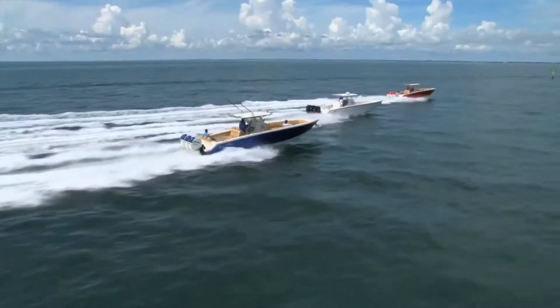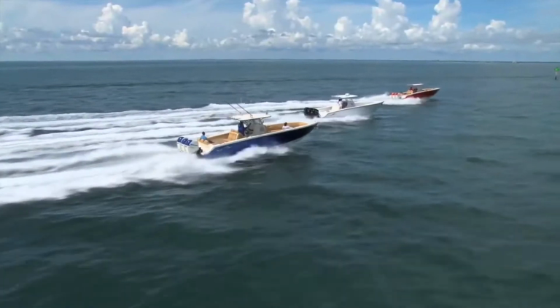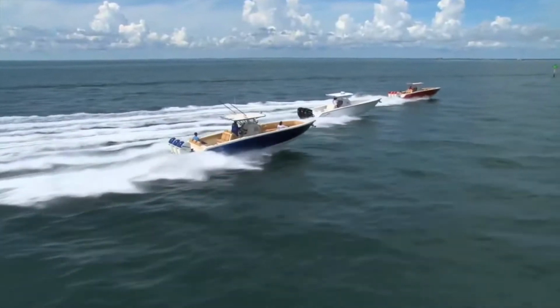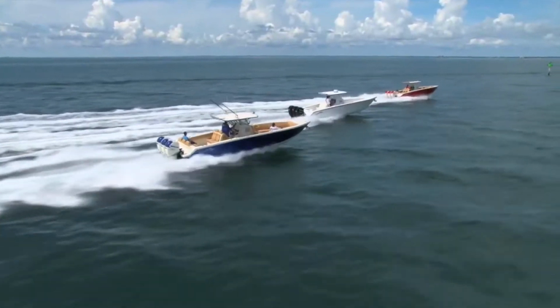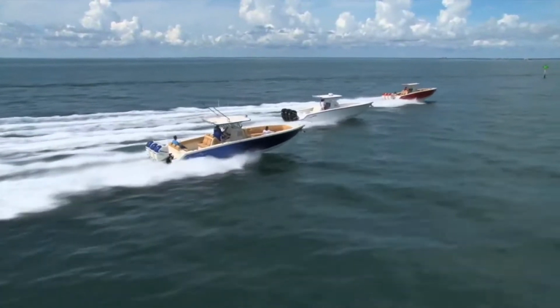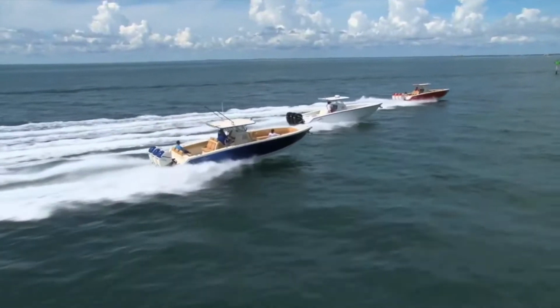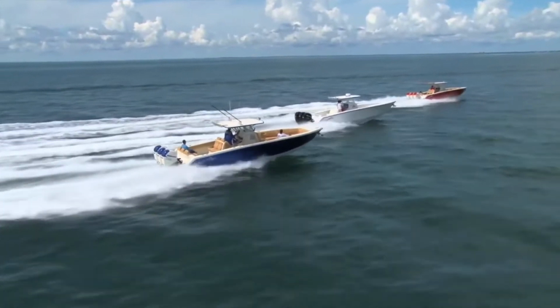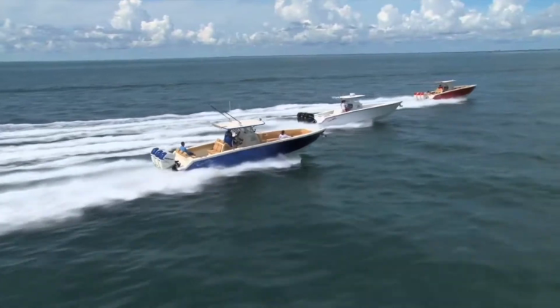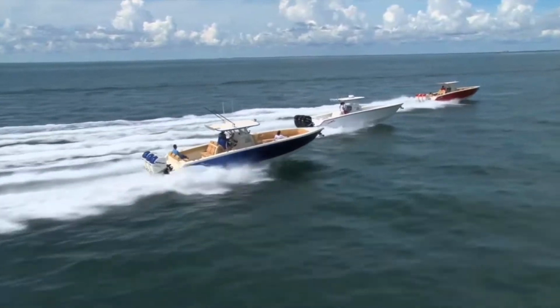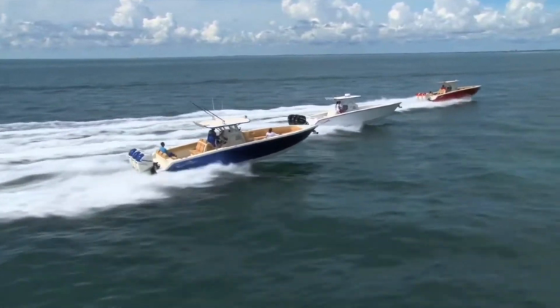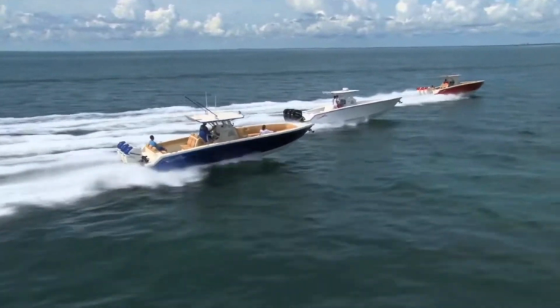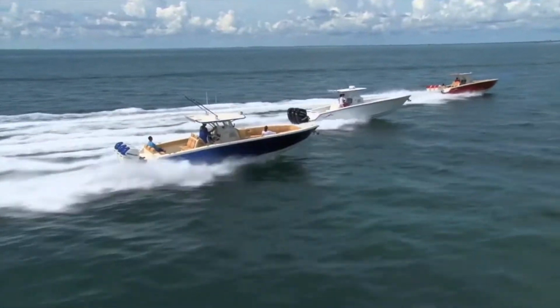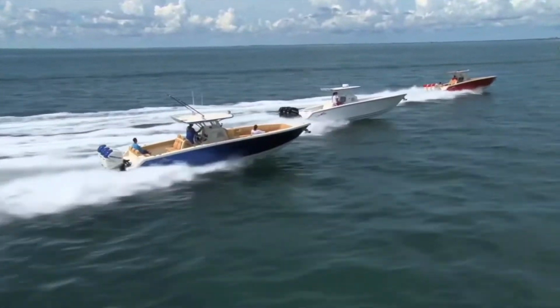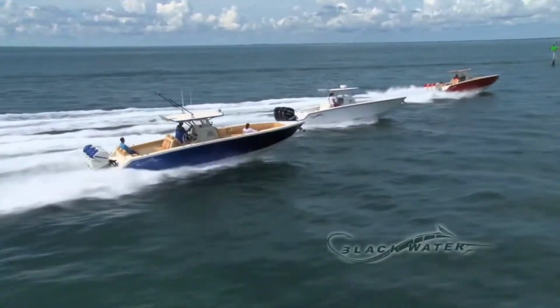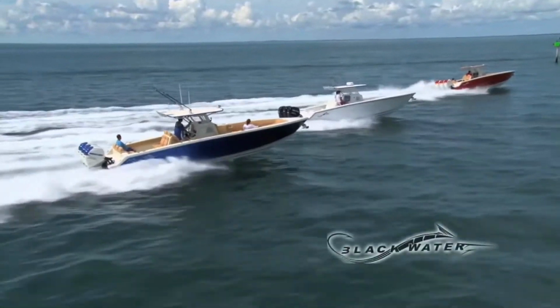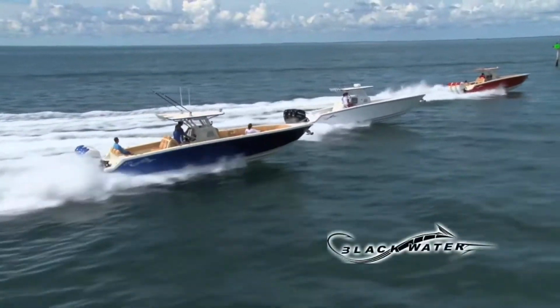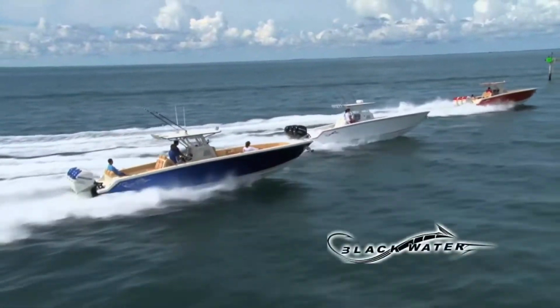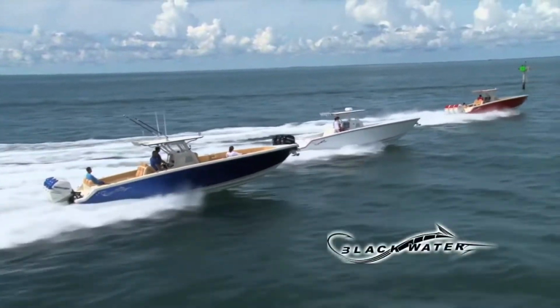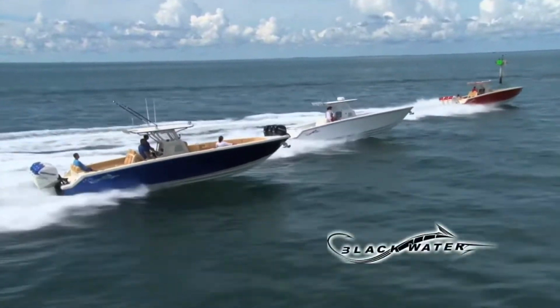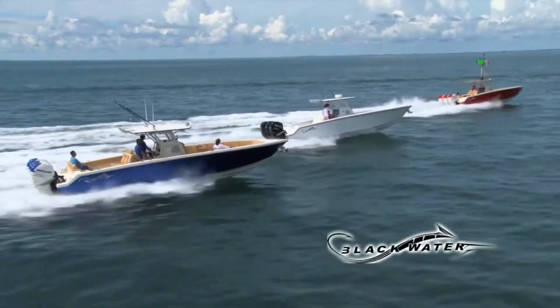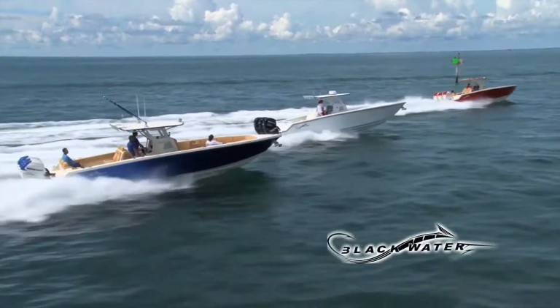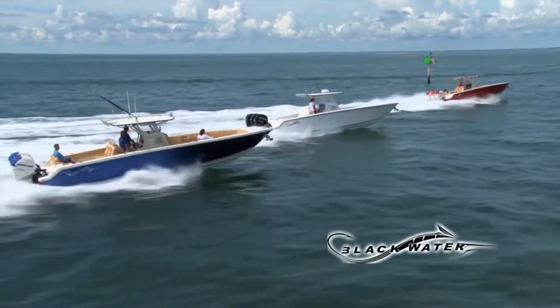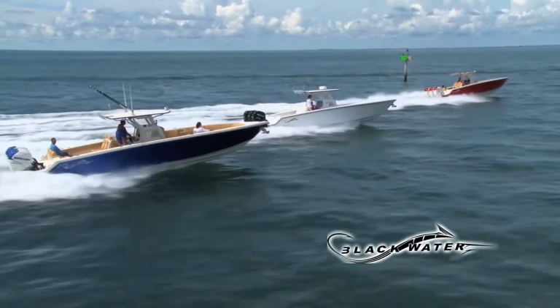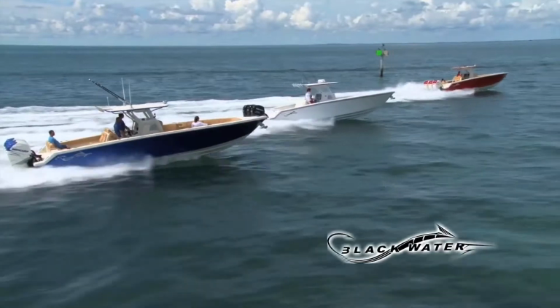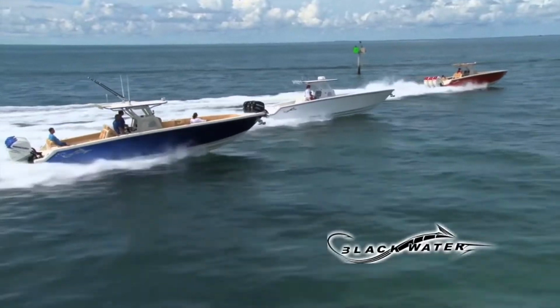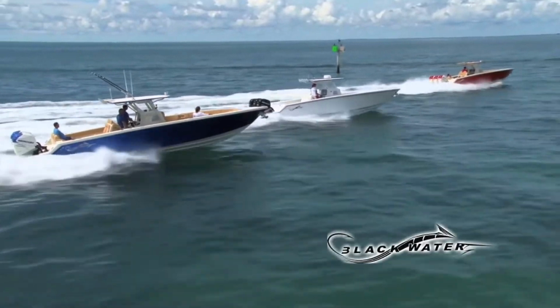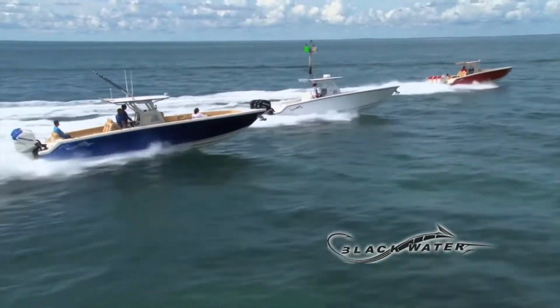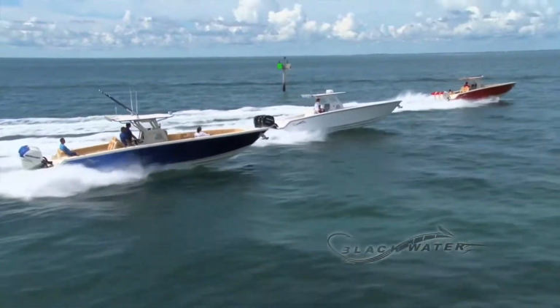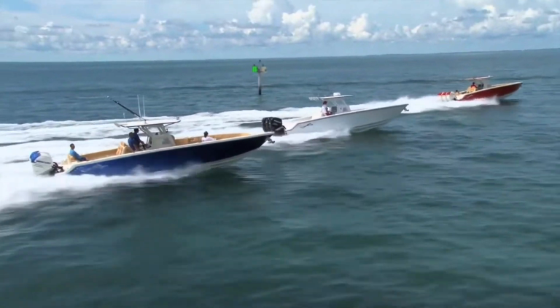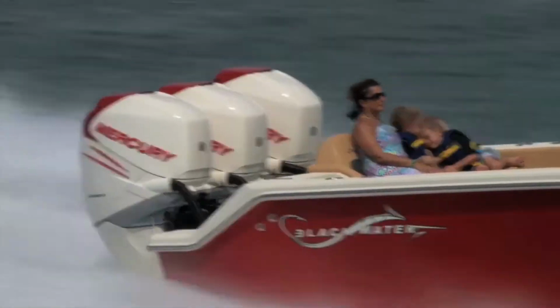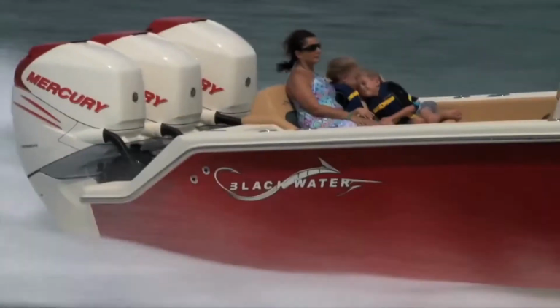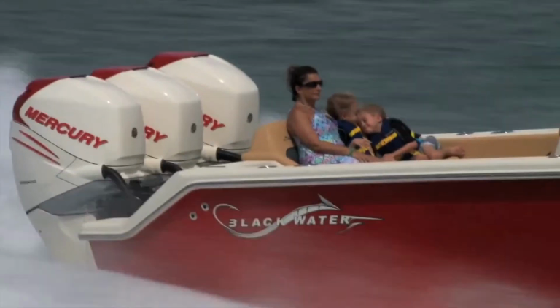The Sportfish is an excellent choice for those looking for creature comforts and serious fishing. Whether you want to get to the fish faster or cruise to an island with the one that you love, Blackwater boats are fast, fuel efficient and affordable.